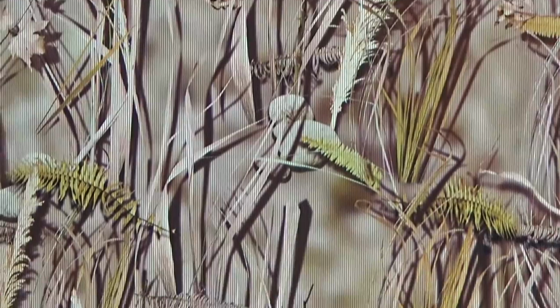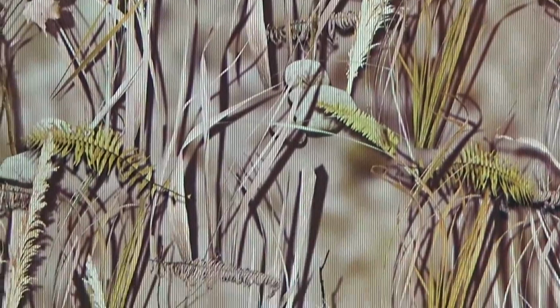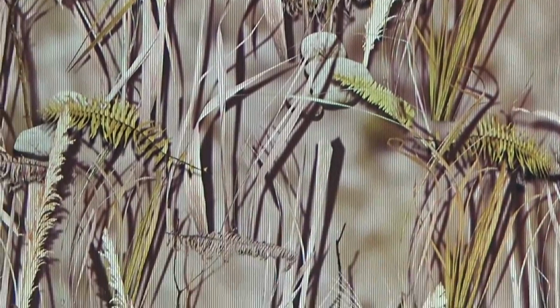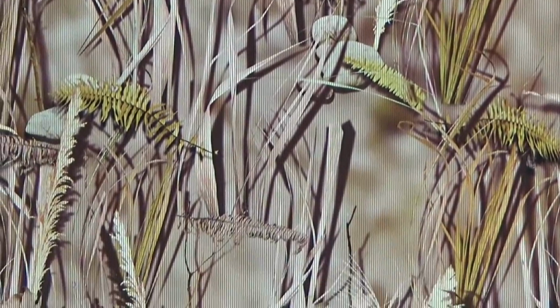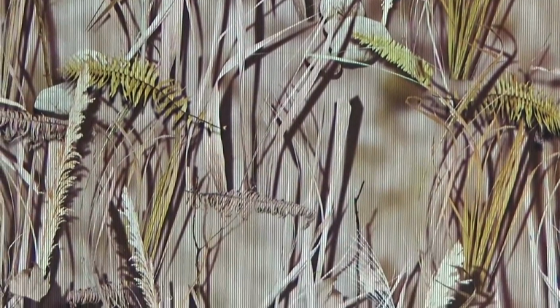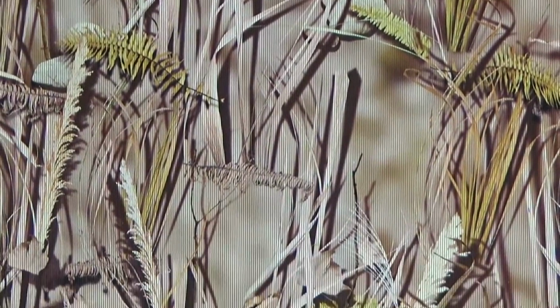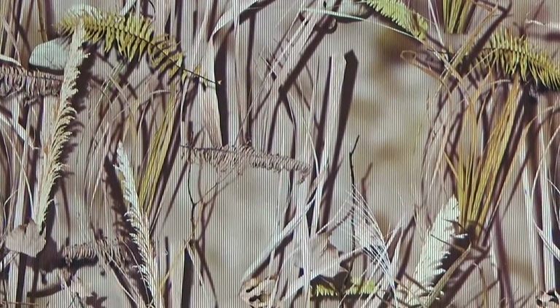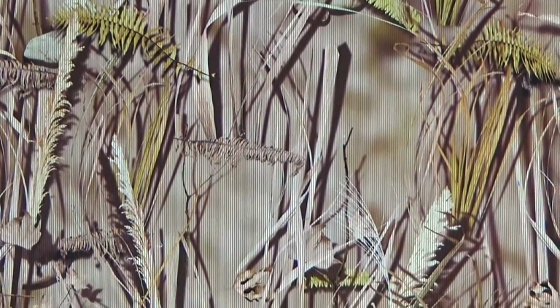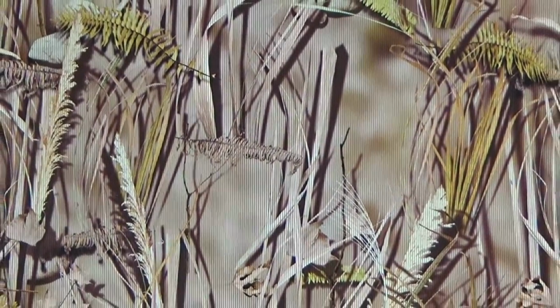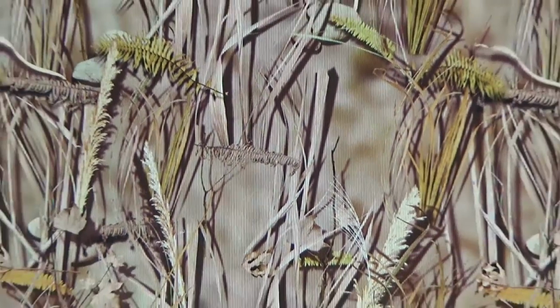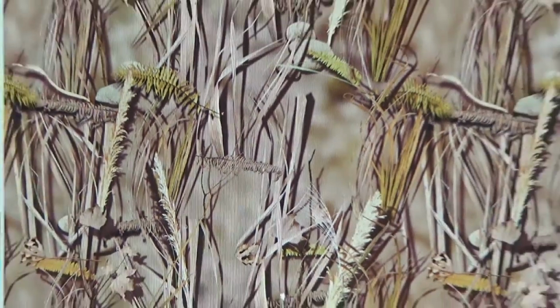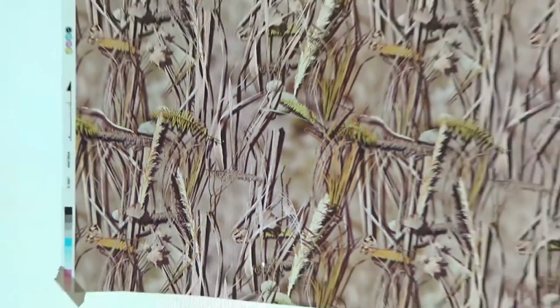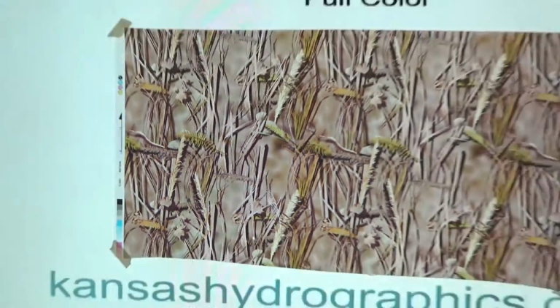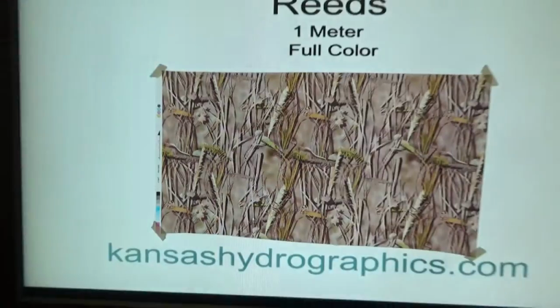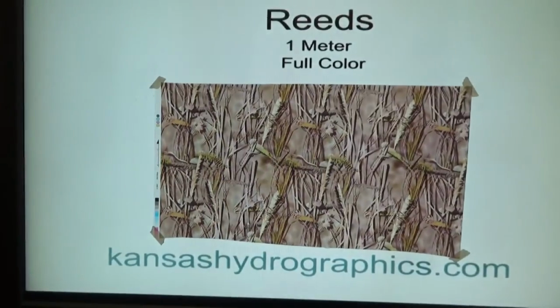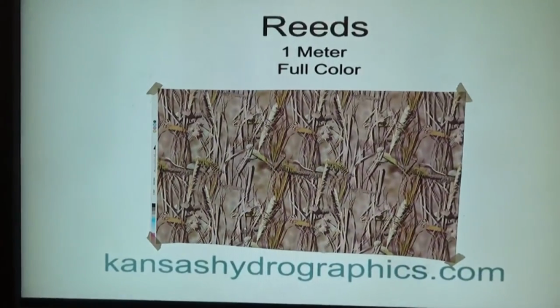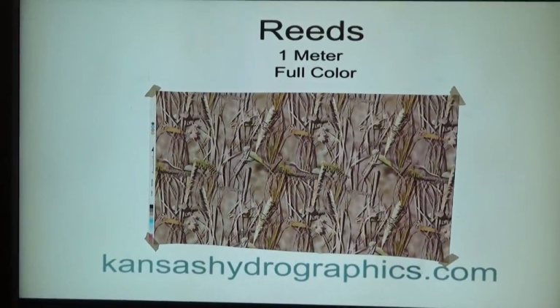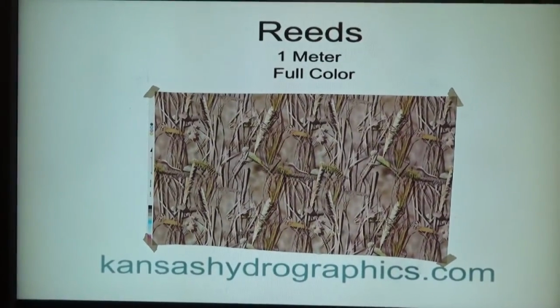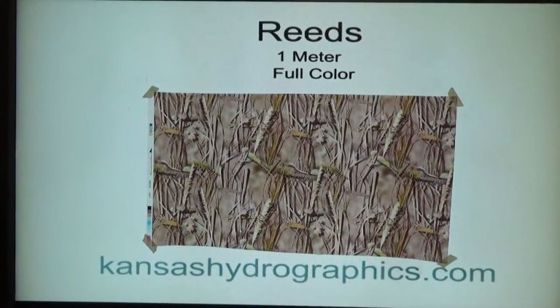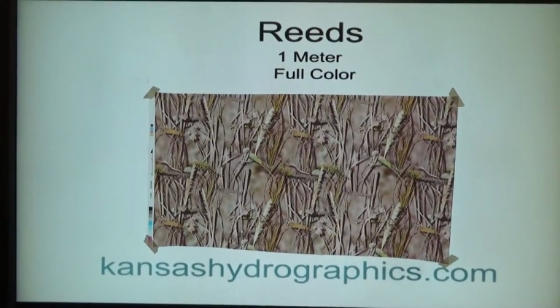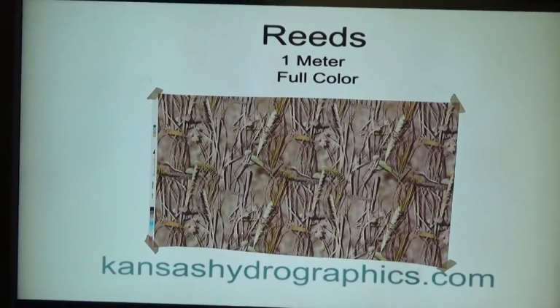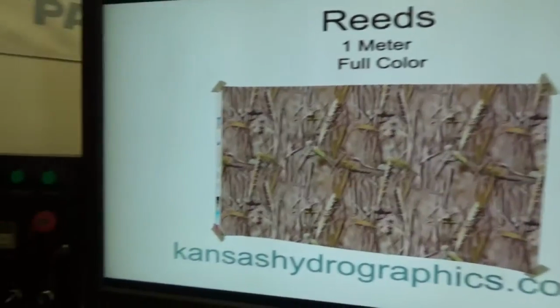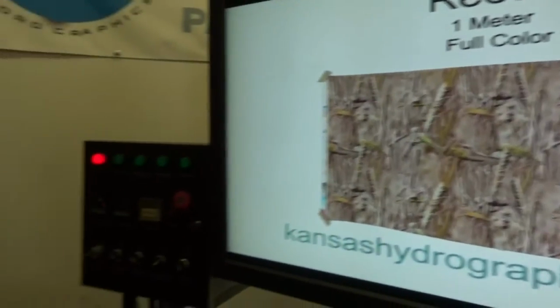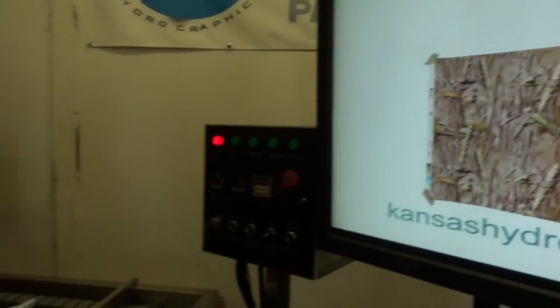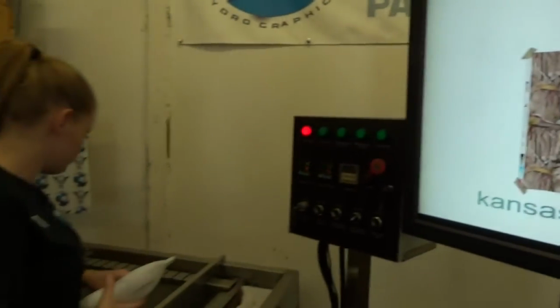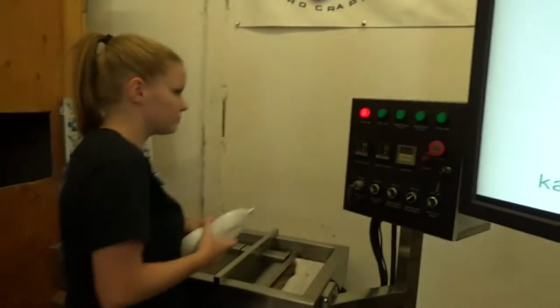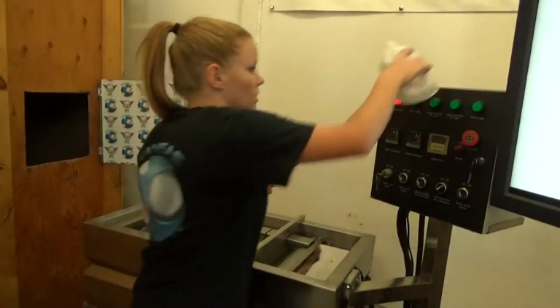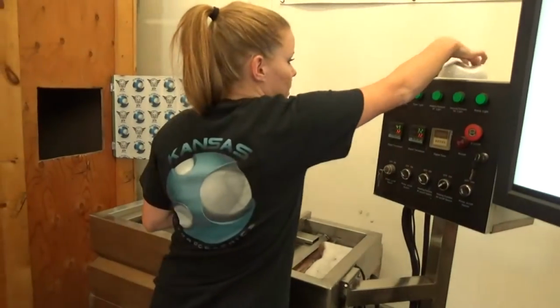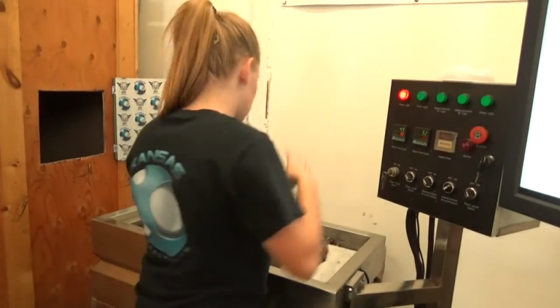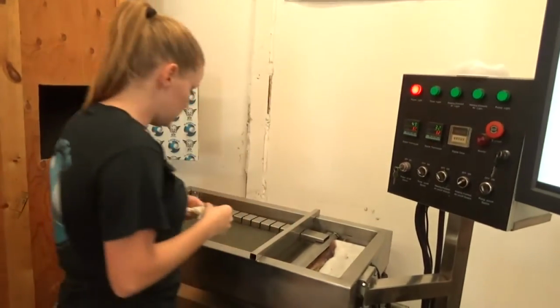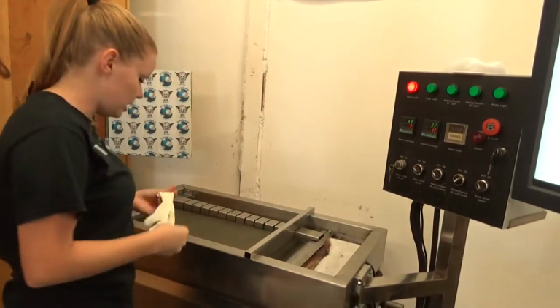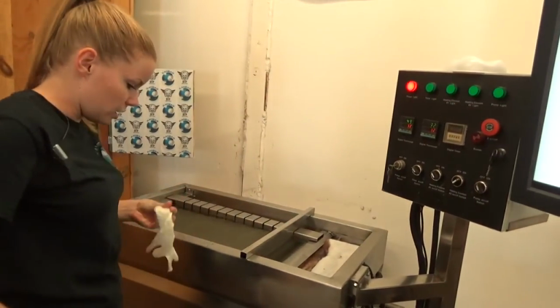We would probably recommend the light tan for a base coat, but of course we're going to dip to a white speed shape. One minute soap time, hydrogator activator.